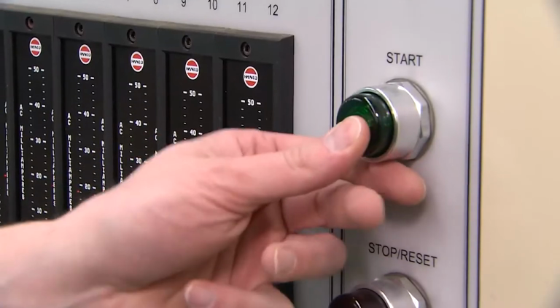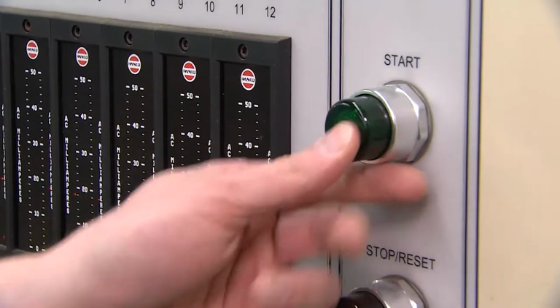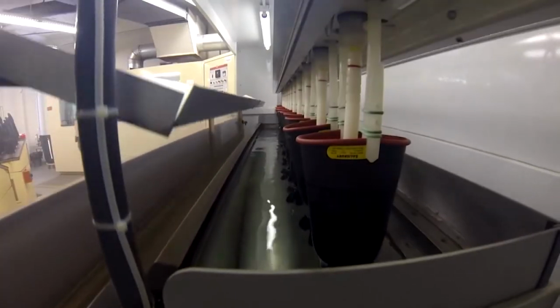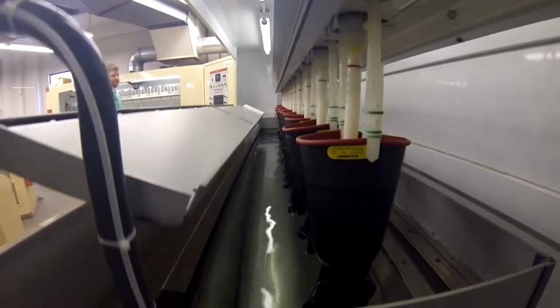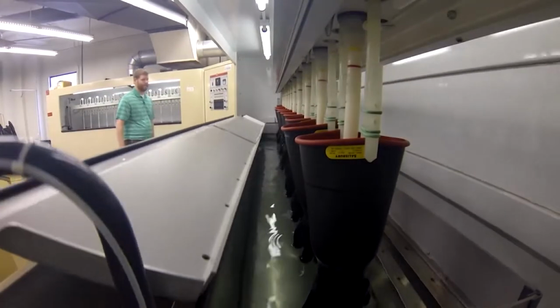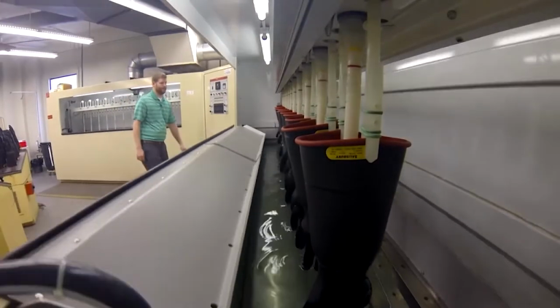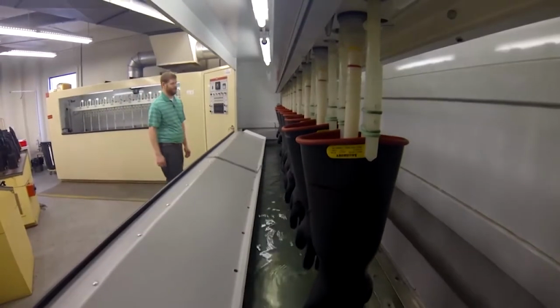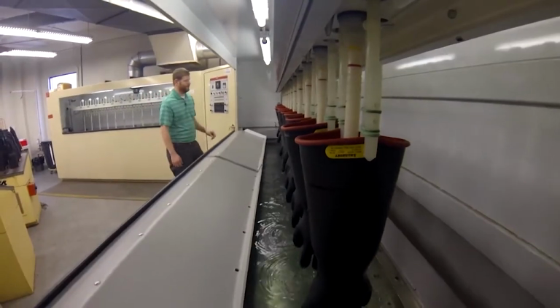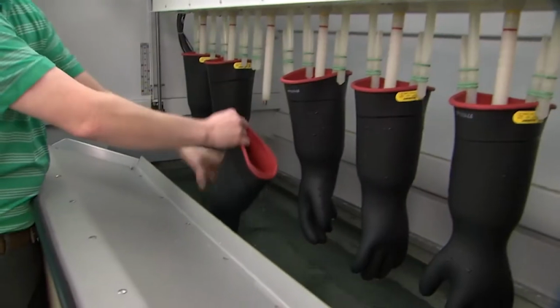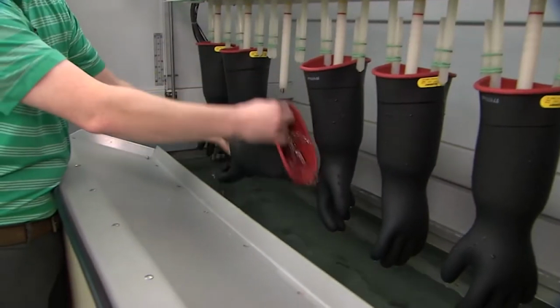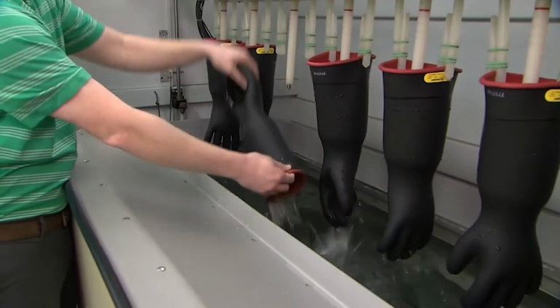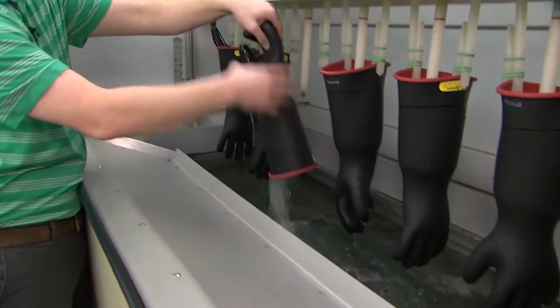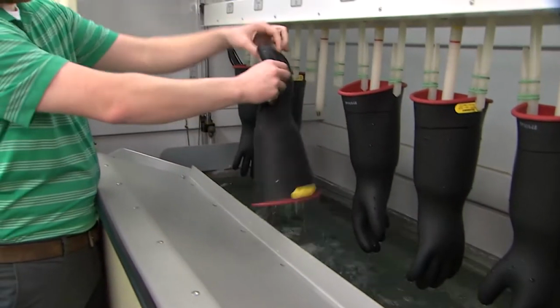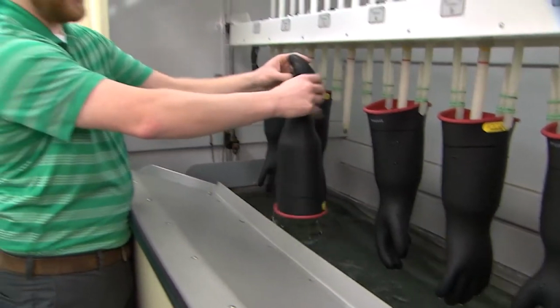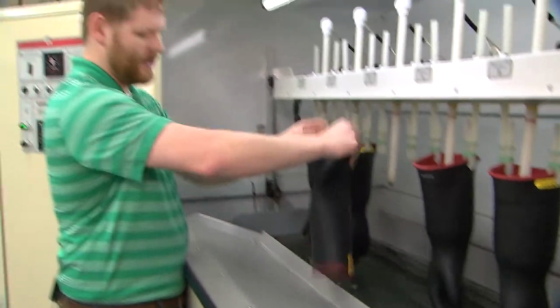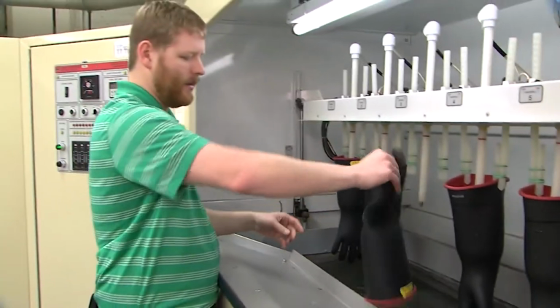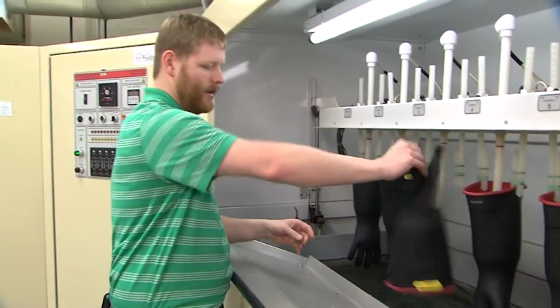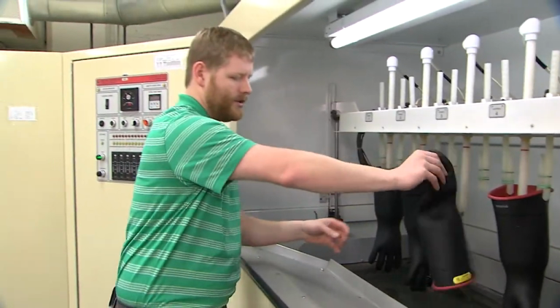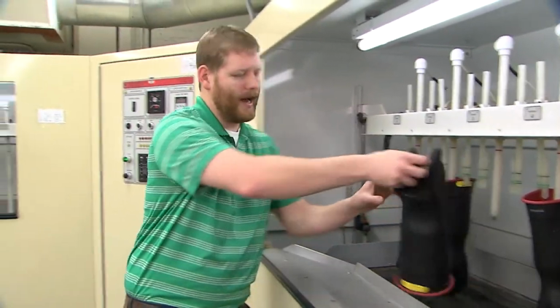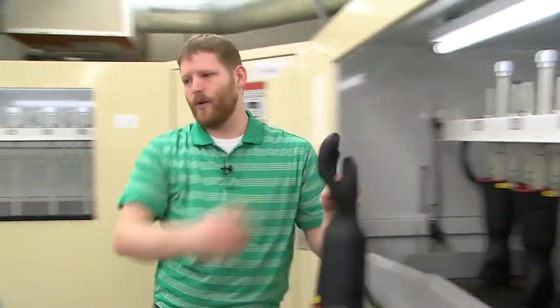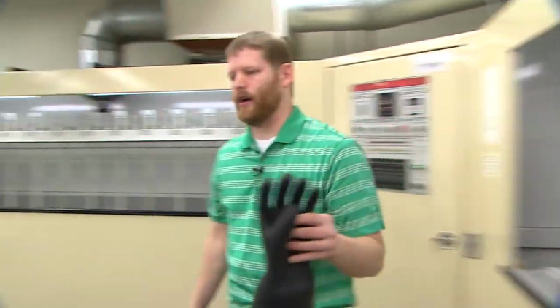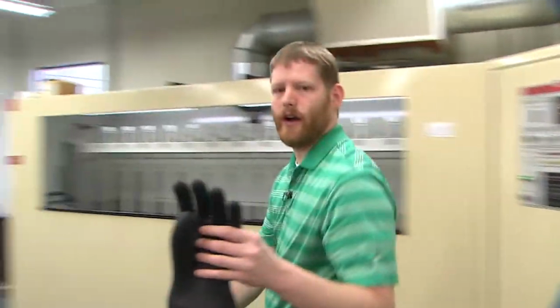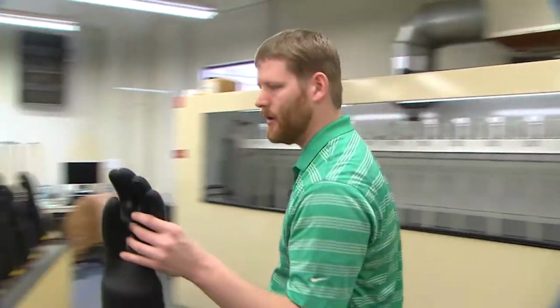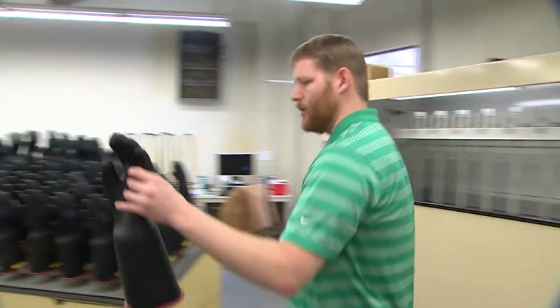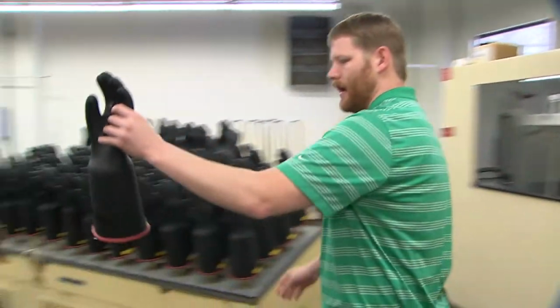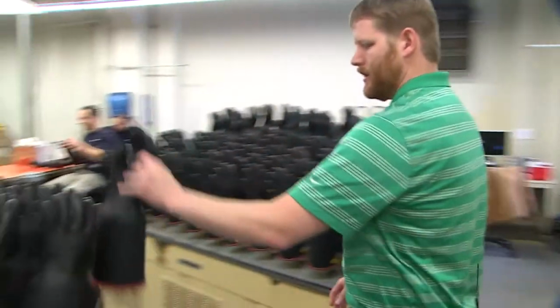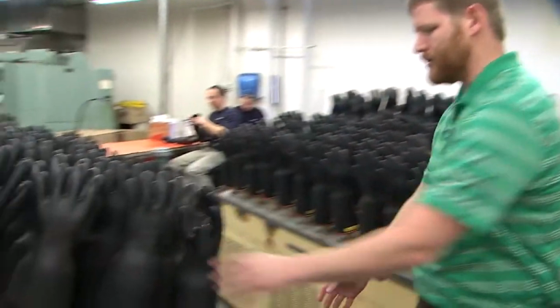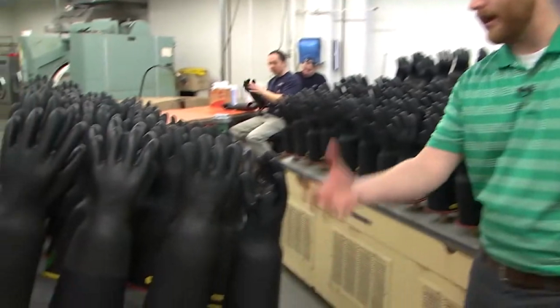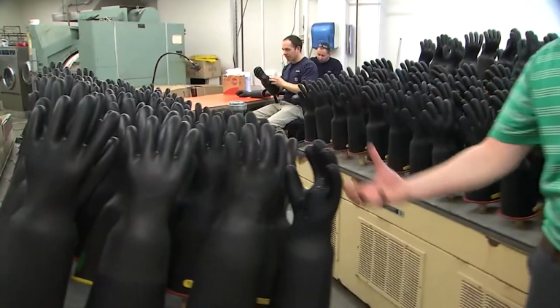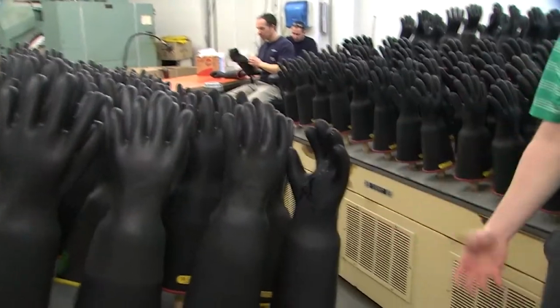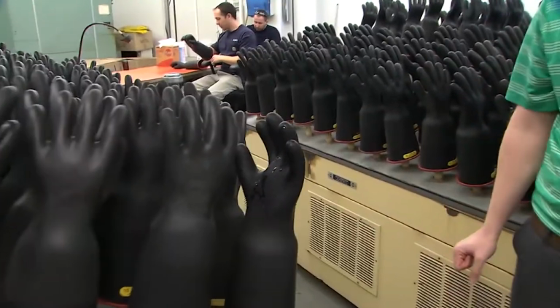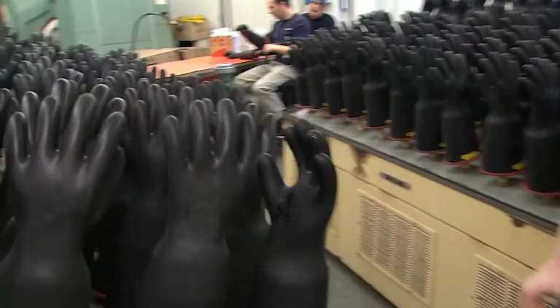The gloves come up out of the water bath. We take them off the hangers and empty all the standing water out of the glove. We shake them out and bring them over to an air dryer to let air circulate through the gloves for 45 minutes.